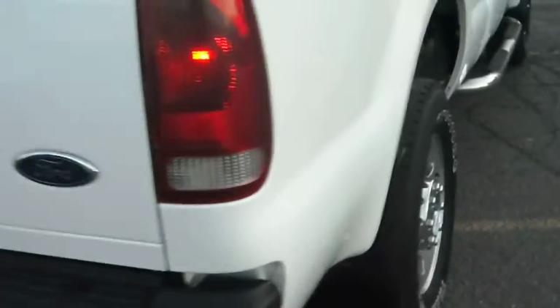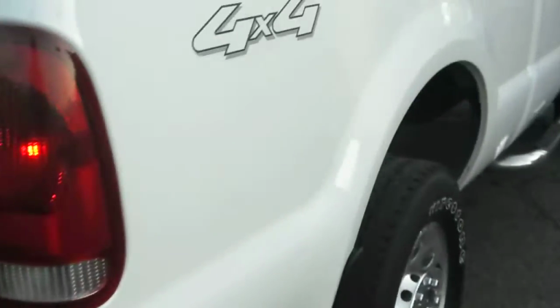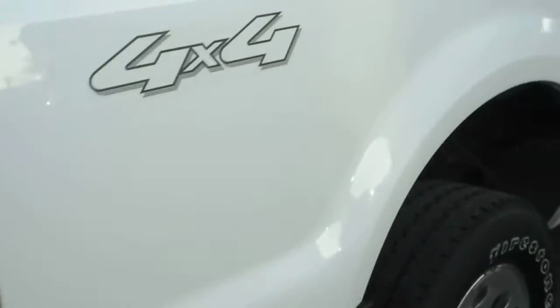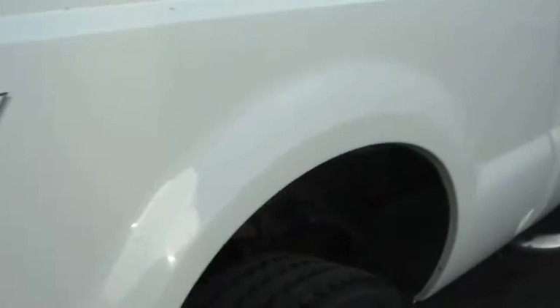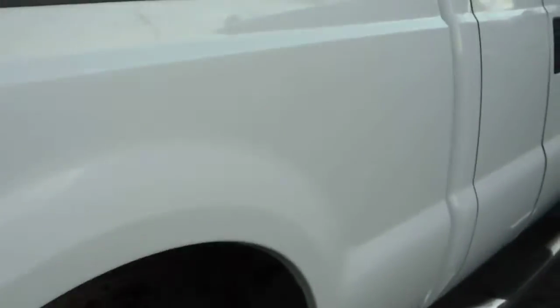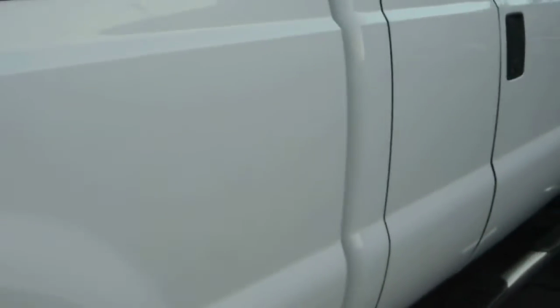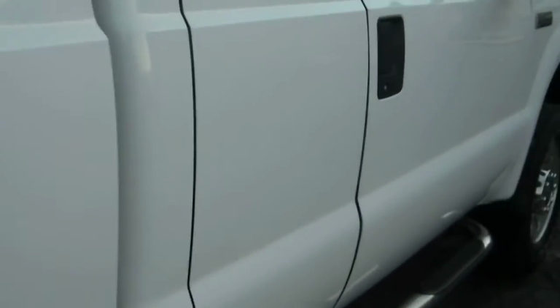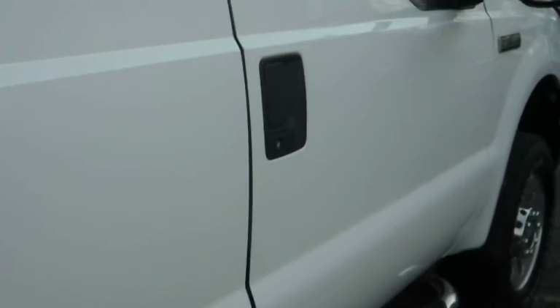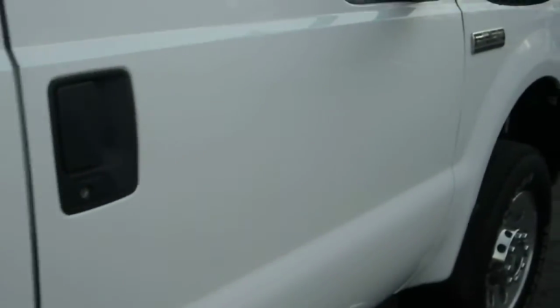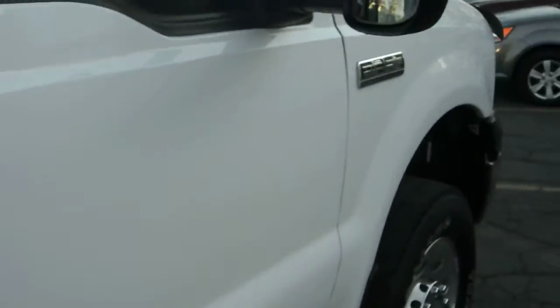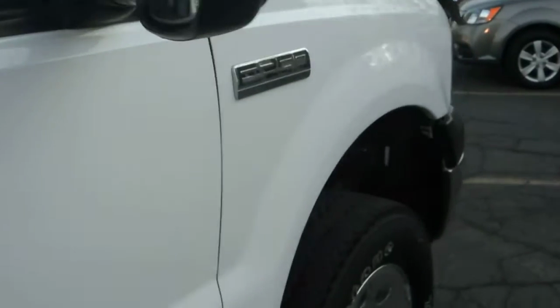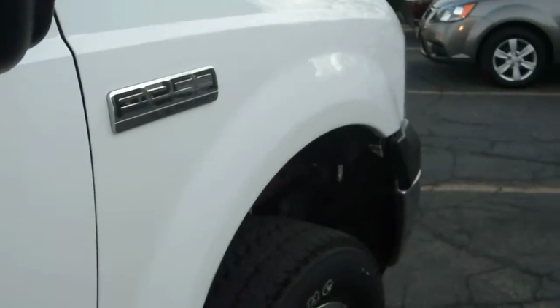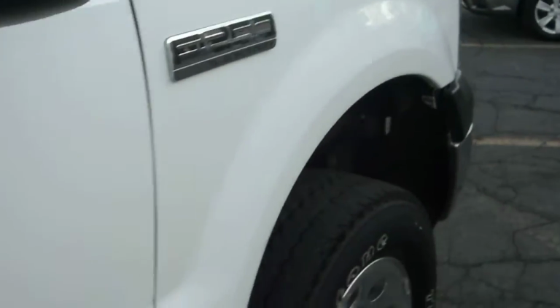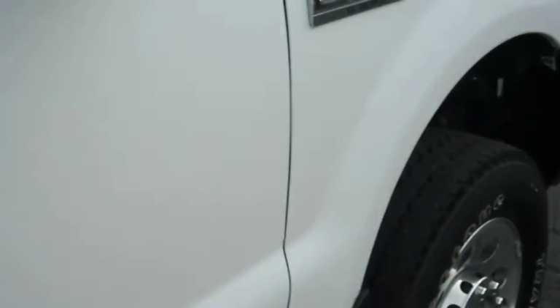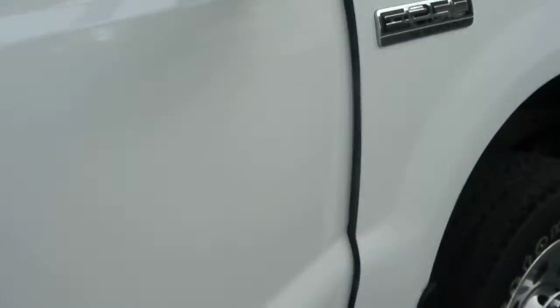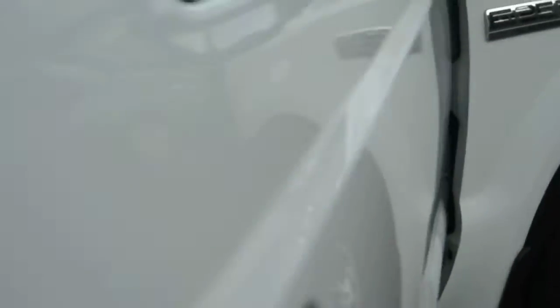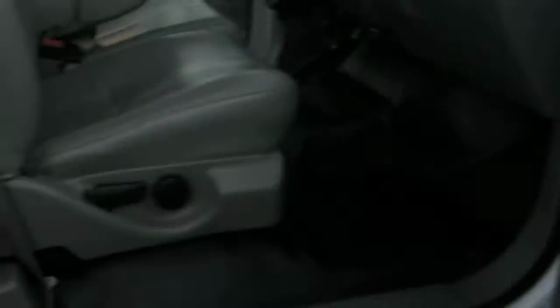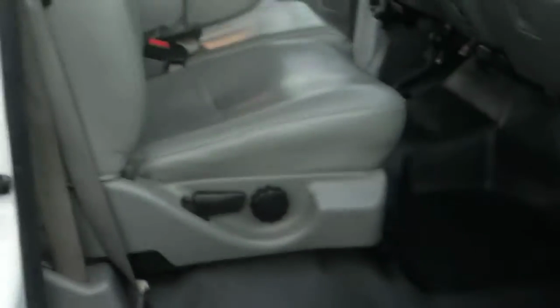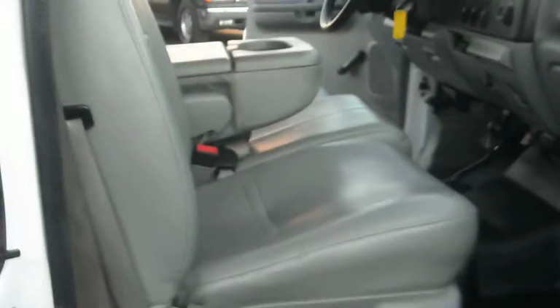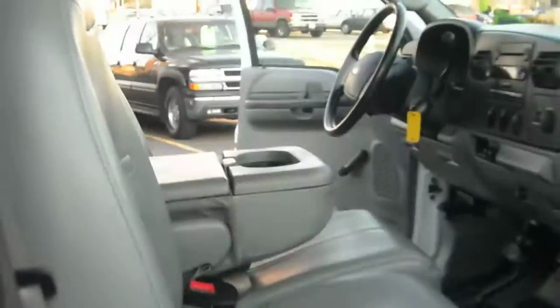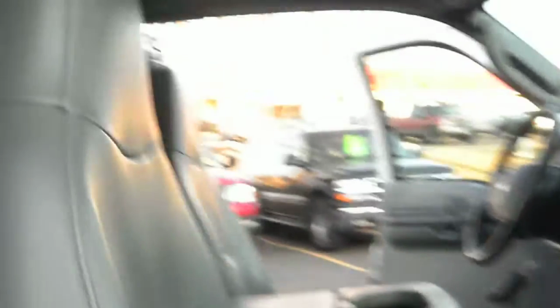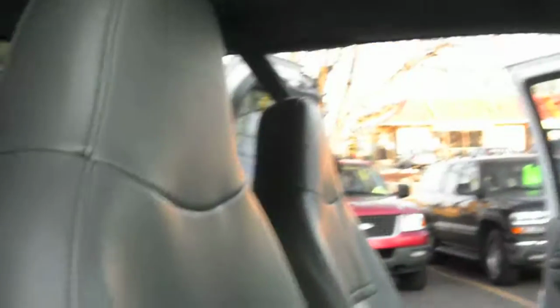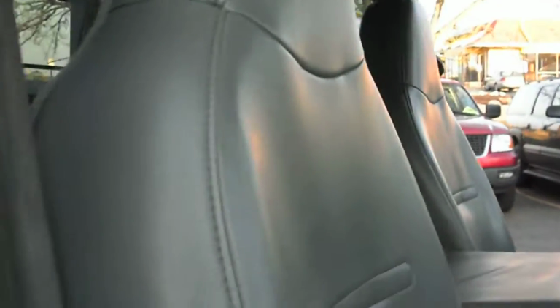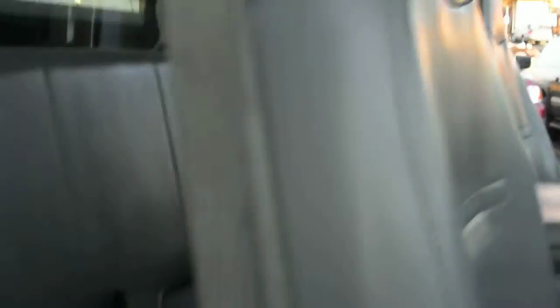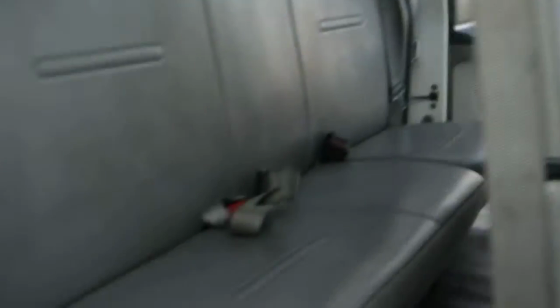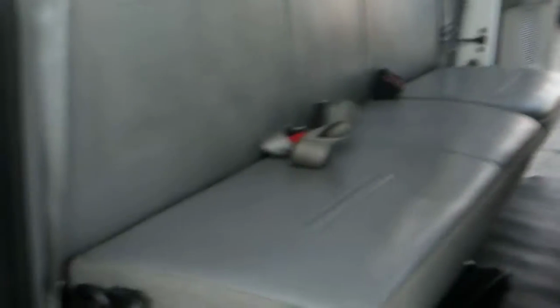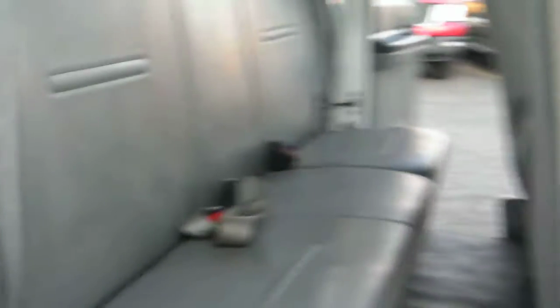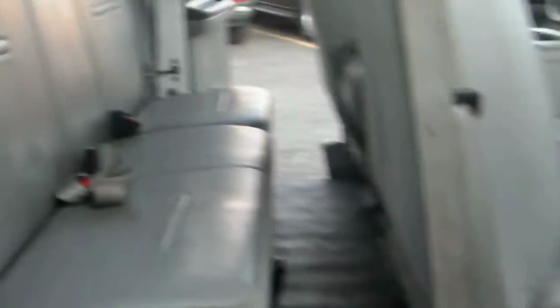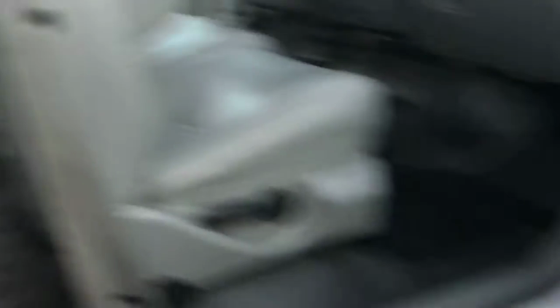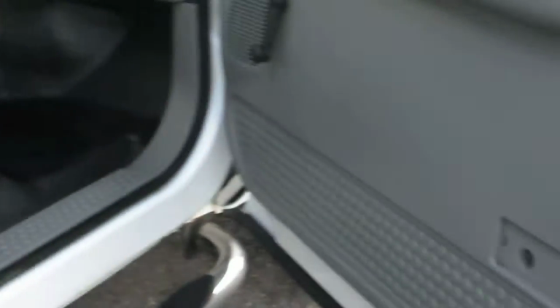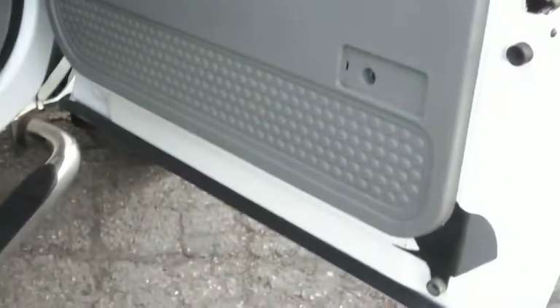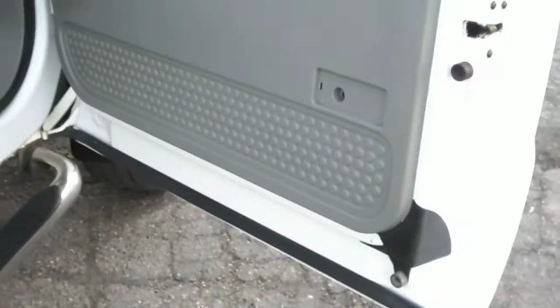I want to get close up to the paint to show you guys how clean this truck really is. Throughout the vehicle, it's all original paint. No accidents. Clean history. No rust on the door jams.